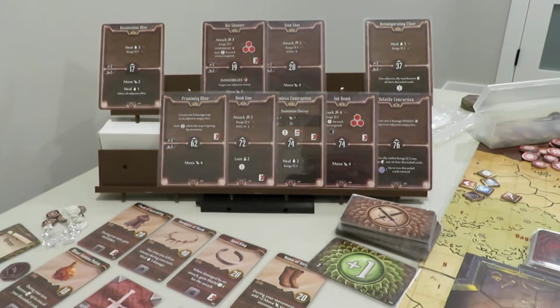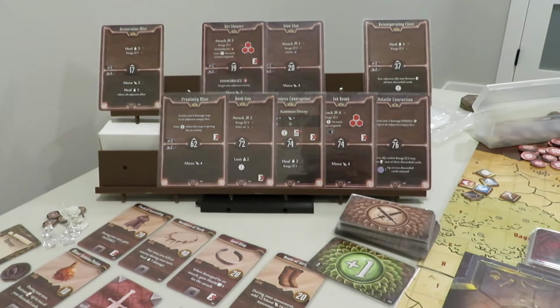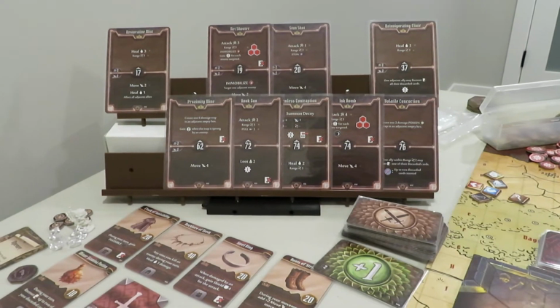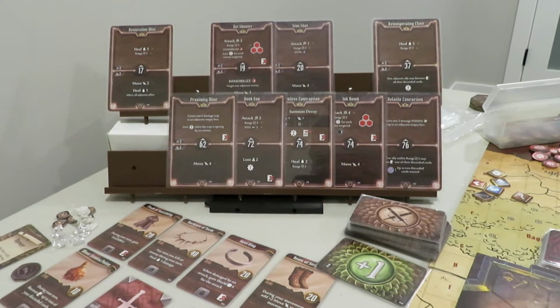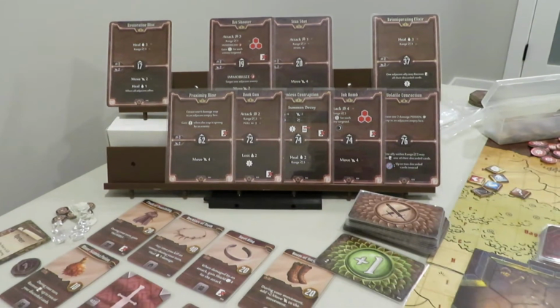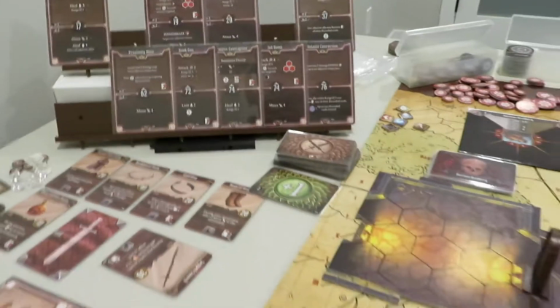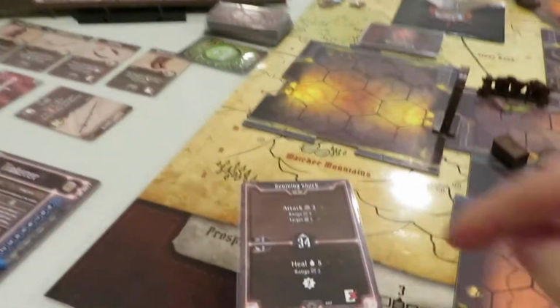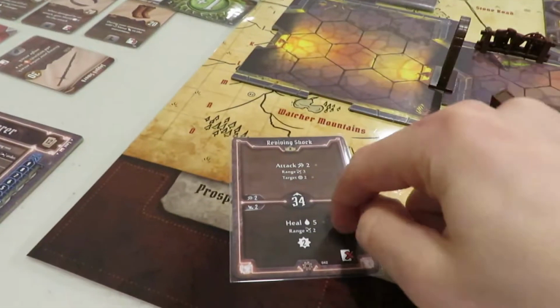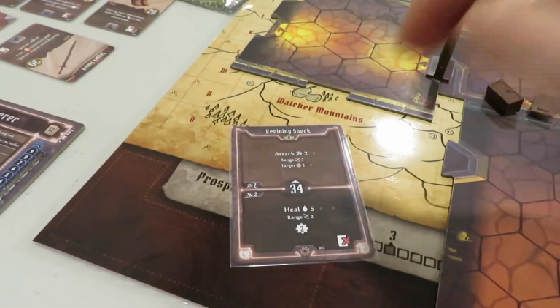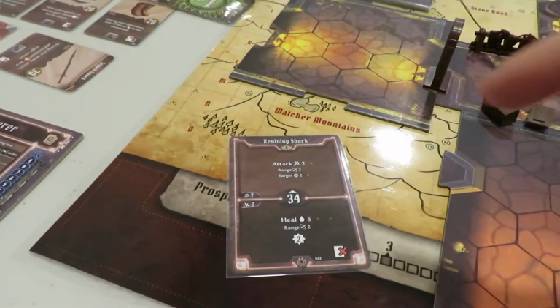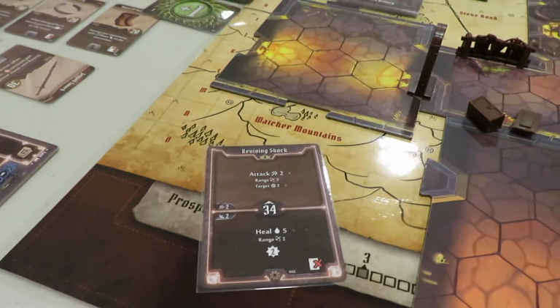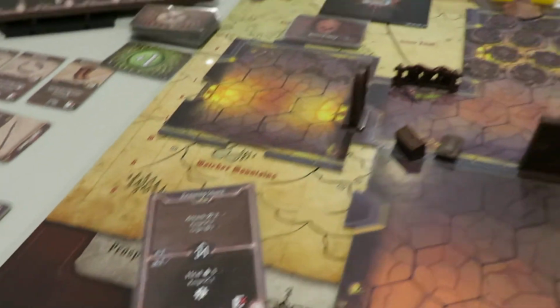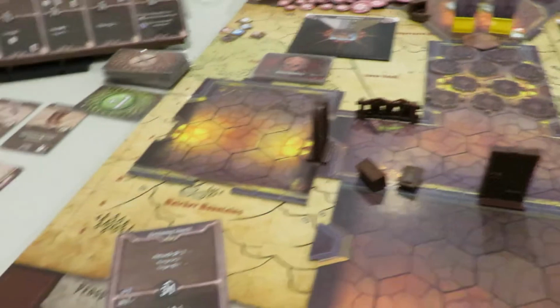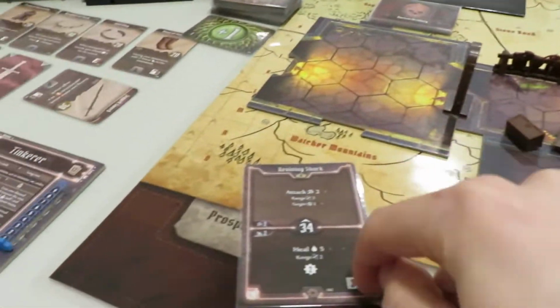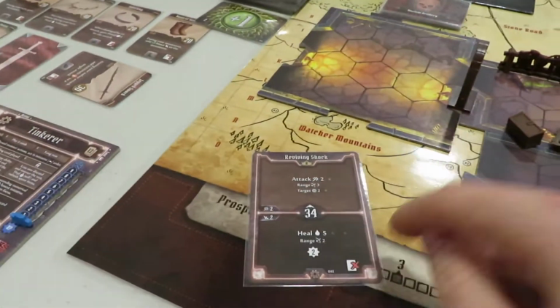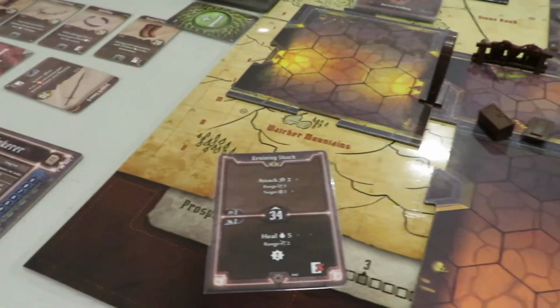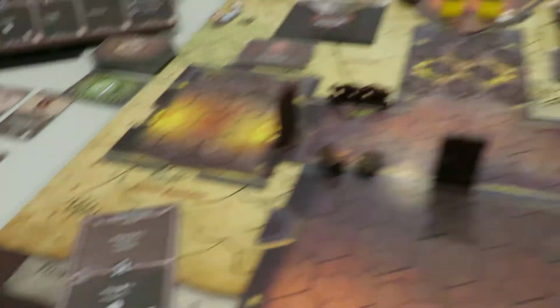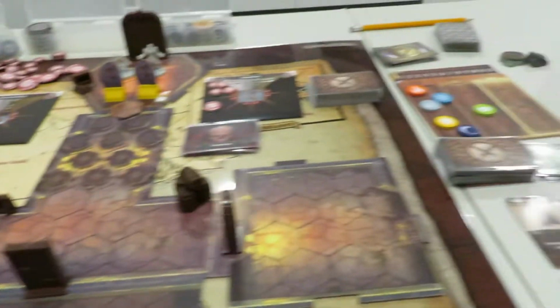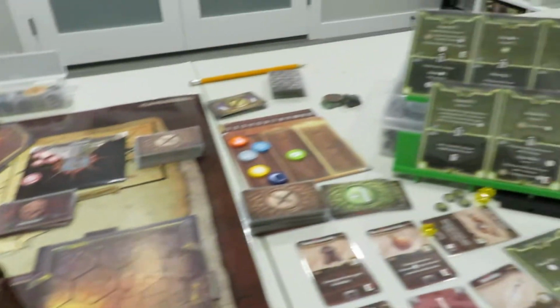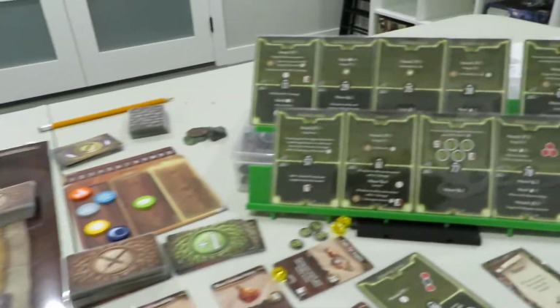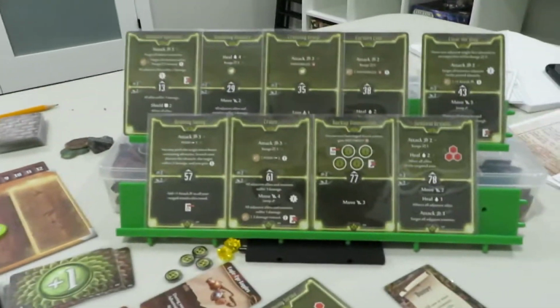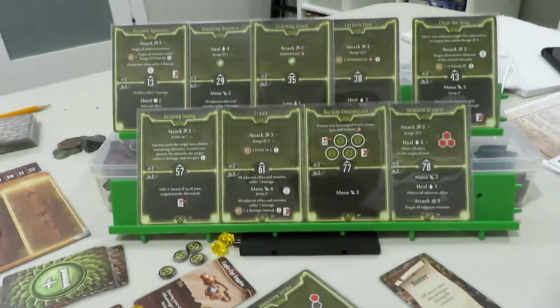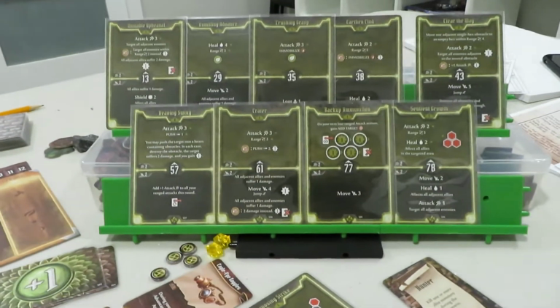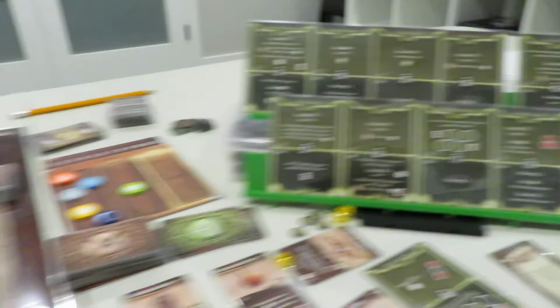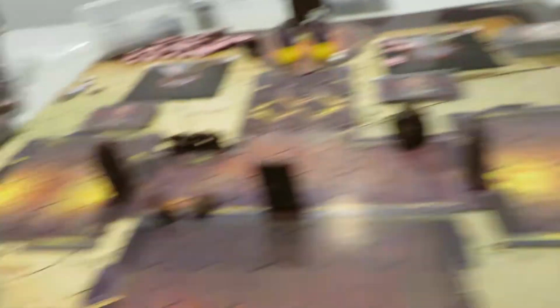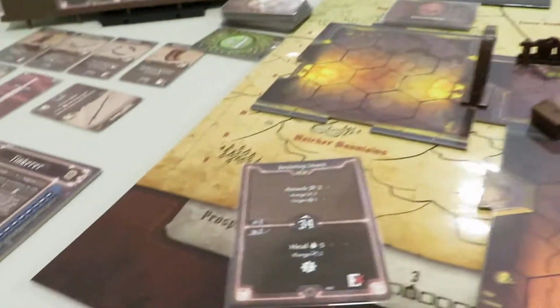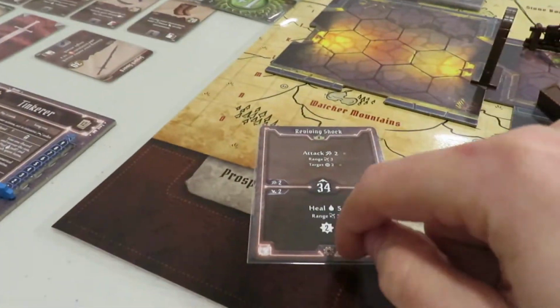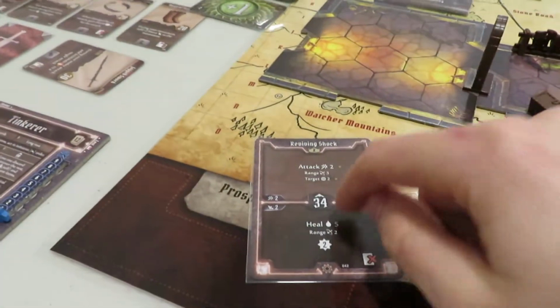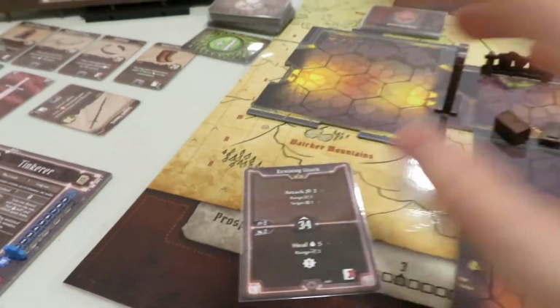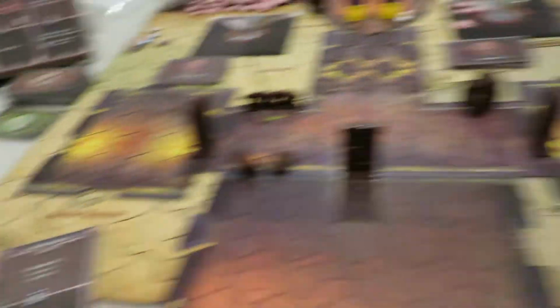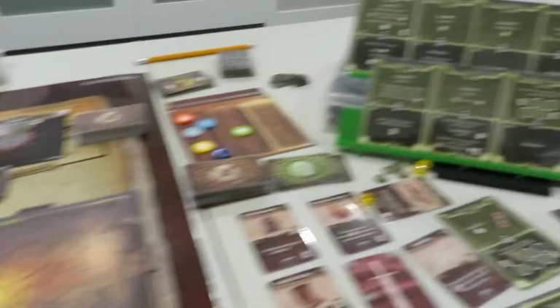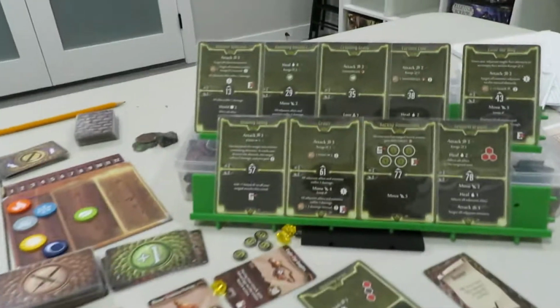It needs to be in relation to ensuring that the Tinker goes after the Cragheart's attack, because I want the Tinker to steal the first kill. So we're going to pick the Tinker's two cards first and then come back and pick an initiative card that works for the Tinker based on the Cragheart's.